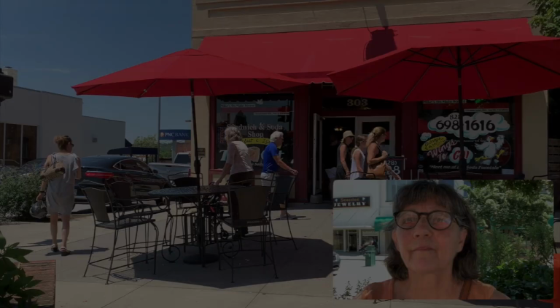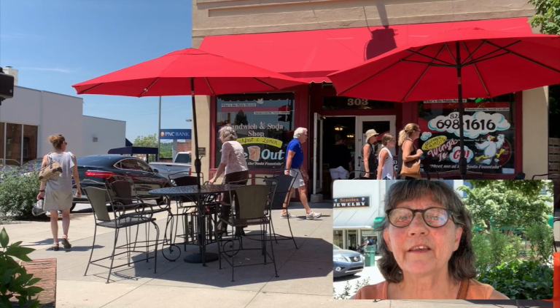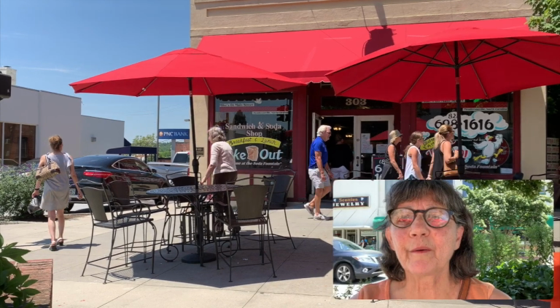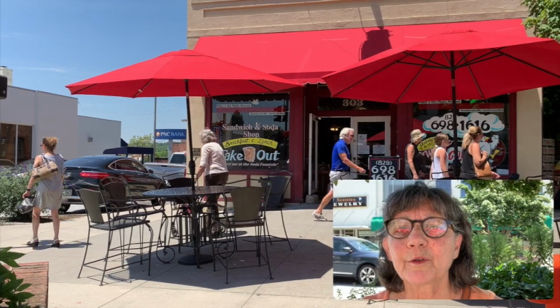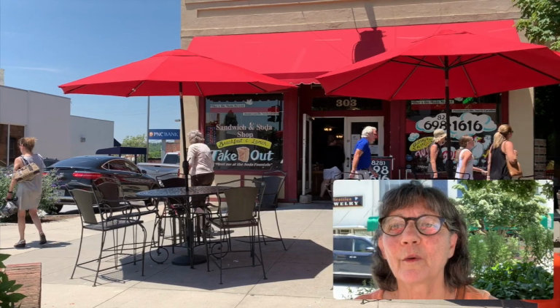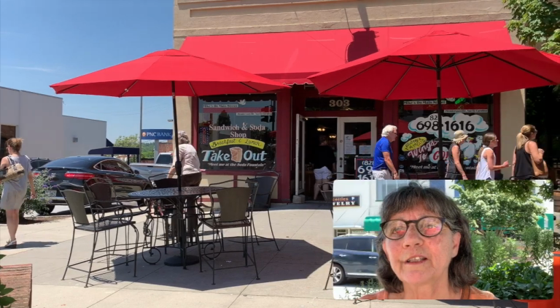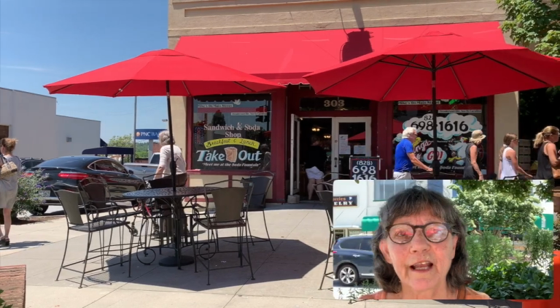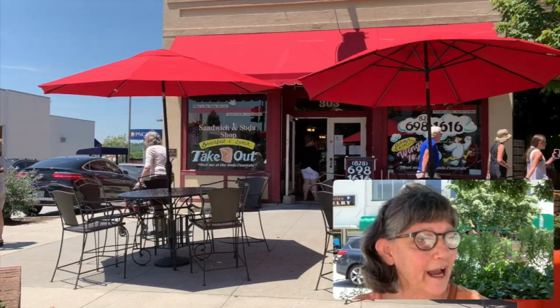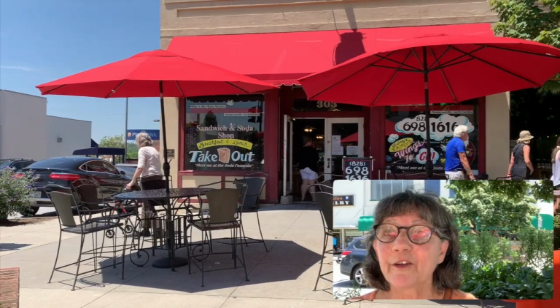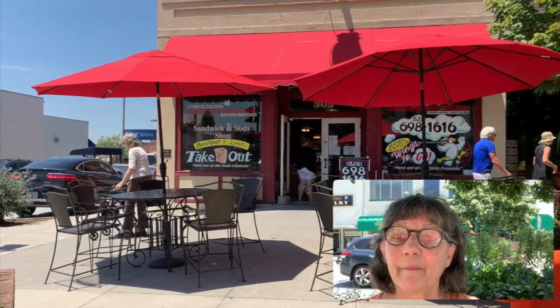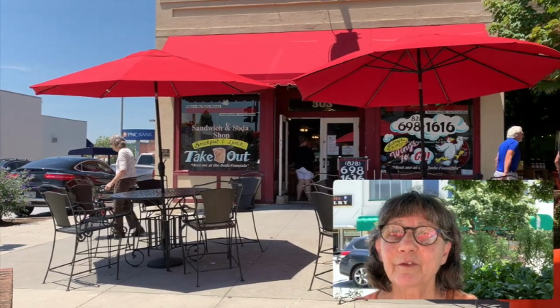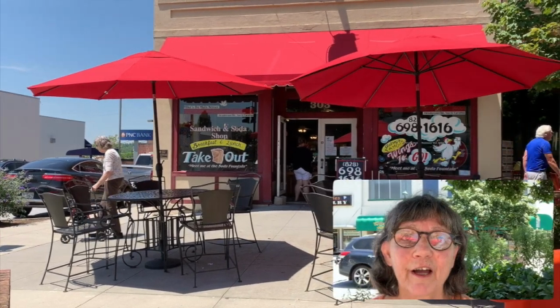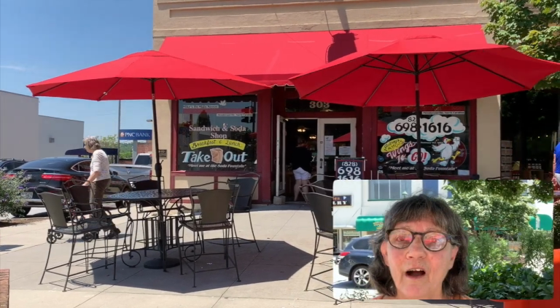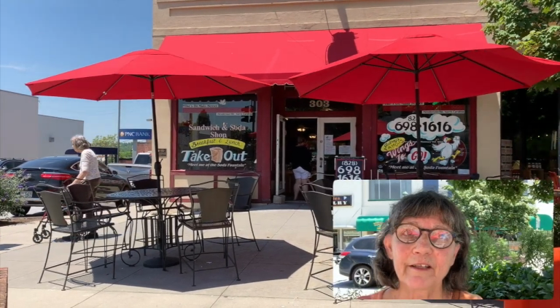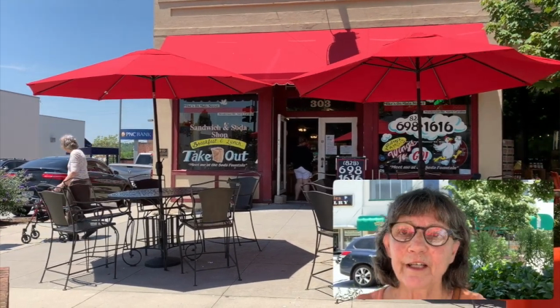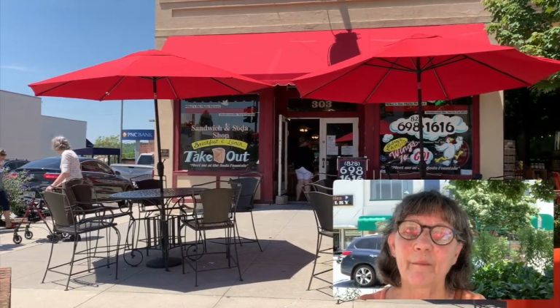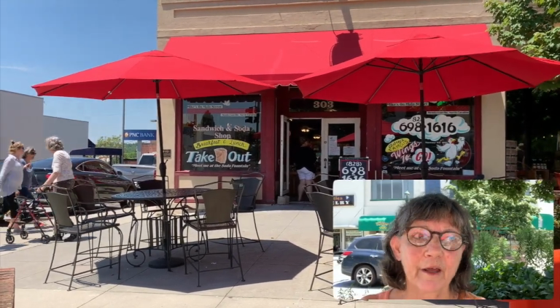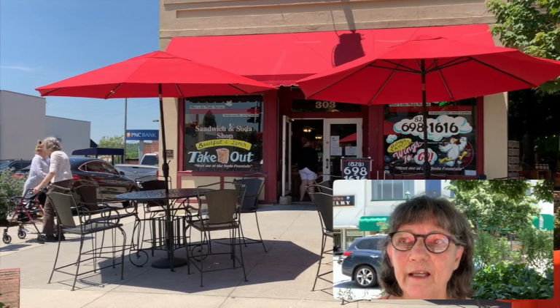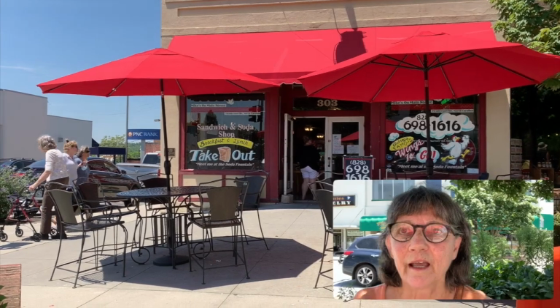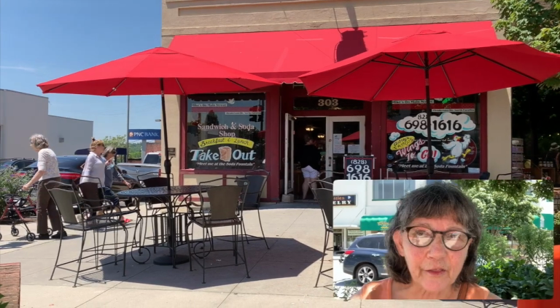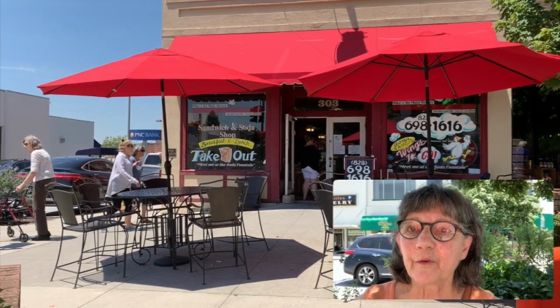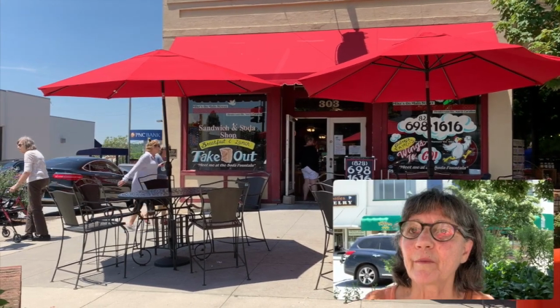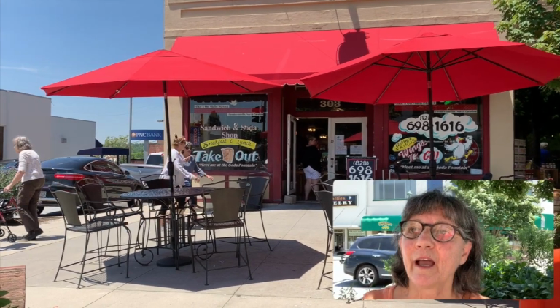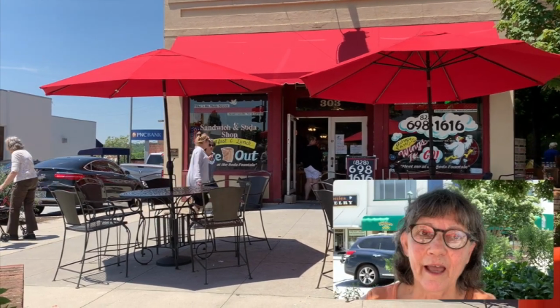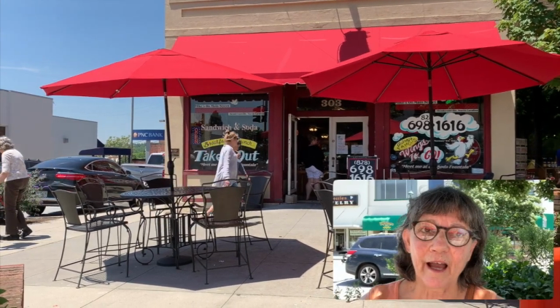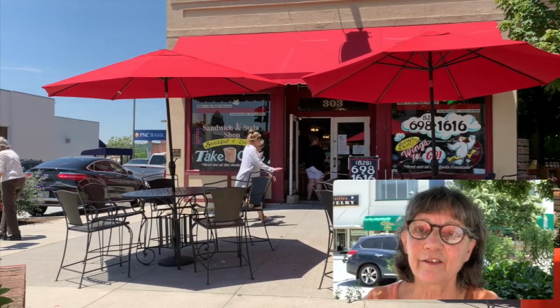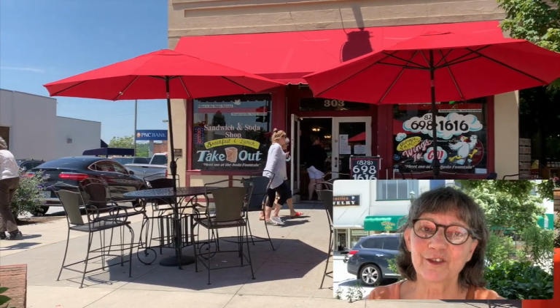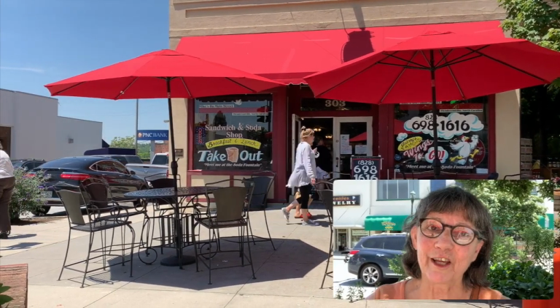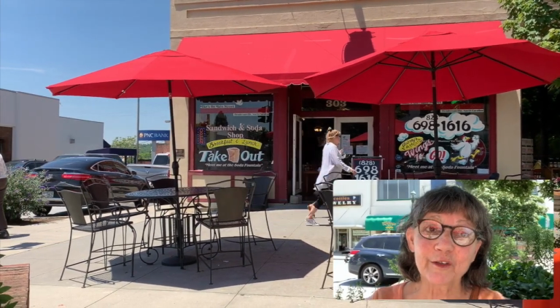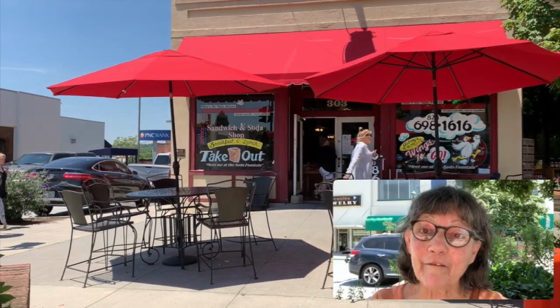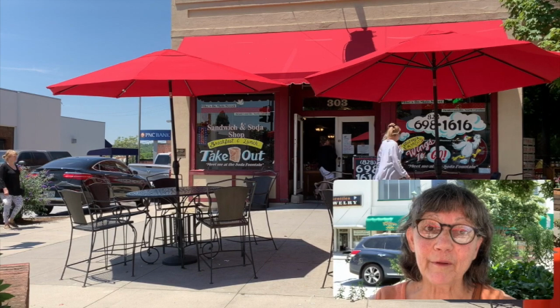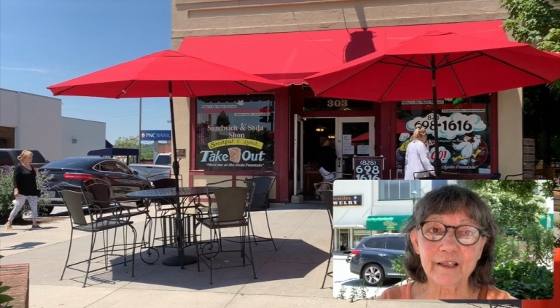Hi, this is Jerry McCombs with Dogwood Real Estate, and I'm down here at Mike's Restaurant on Main Street — it's called Mike's on Main. It's at 303 North Main, and I just wanted to let you know this is one of my favorite places to come.